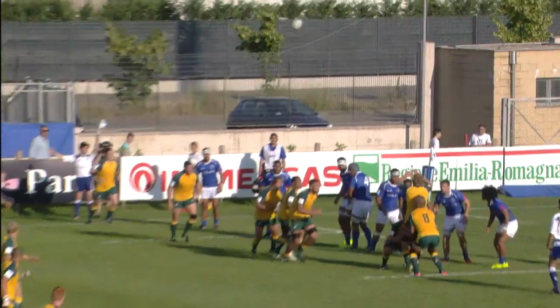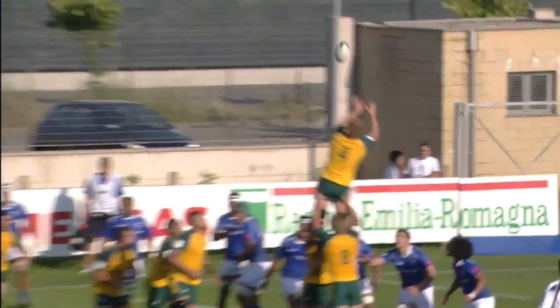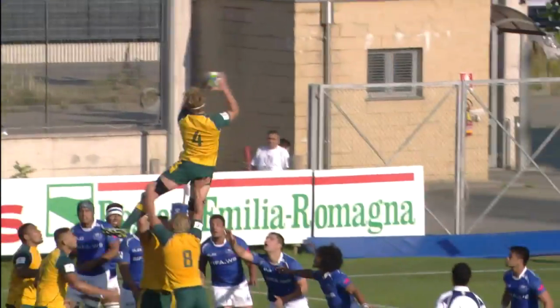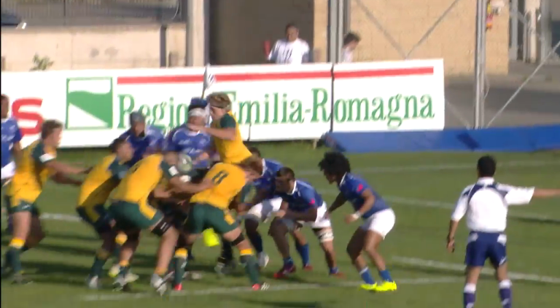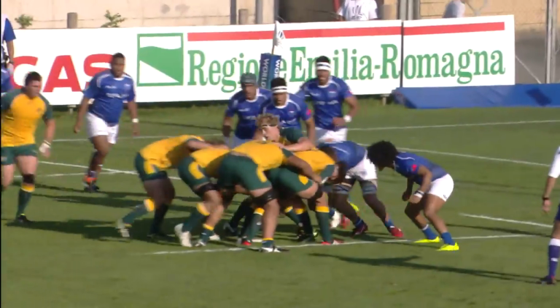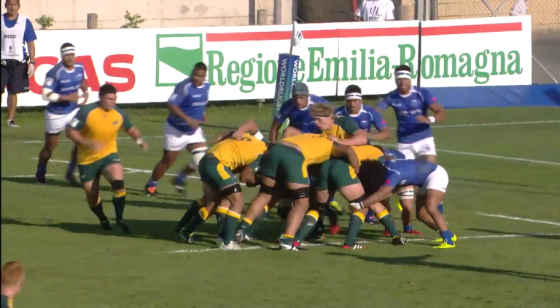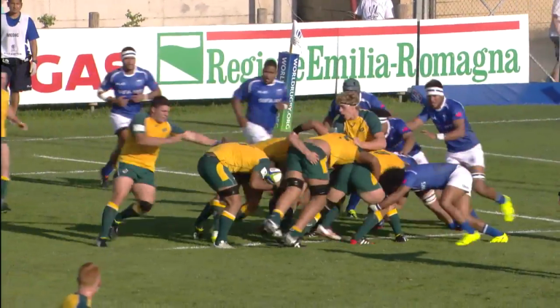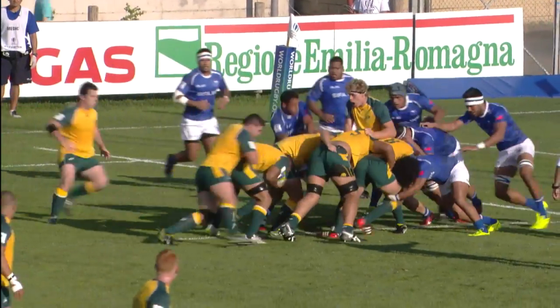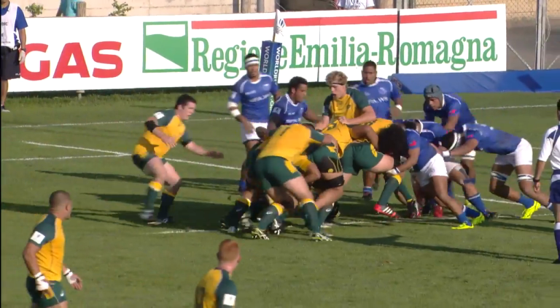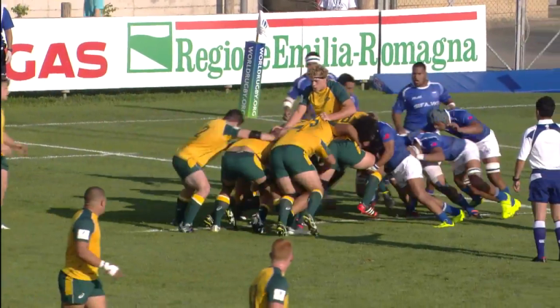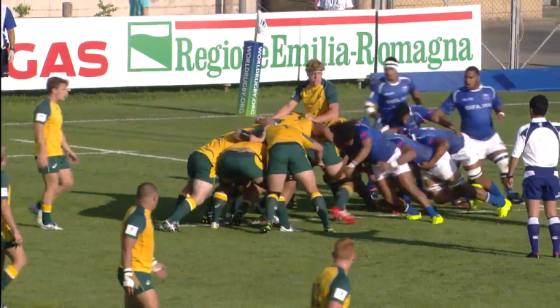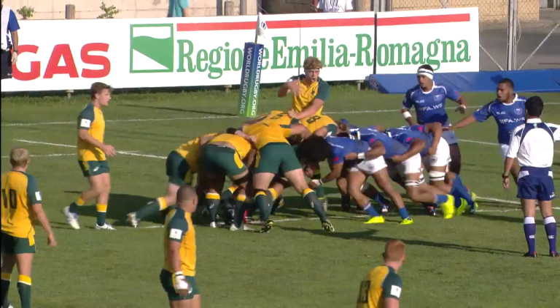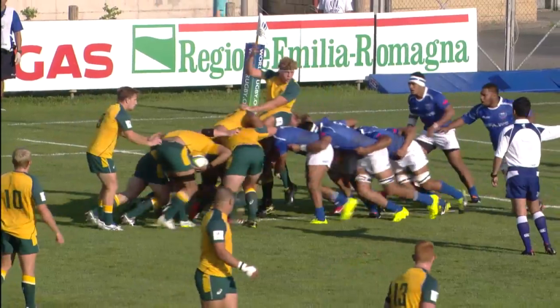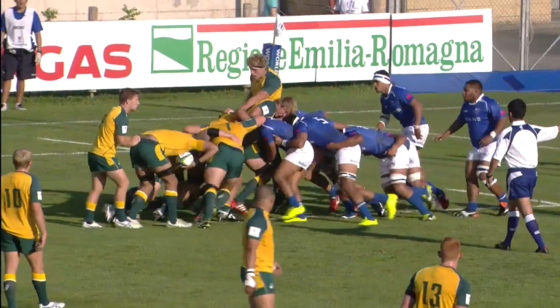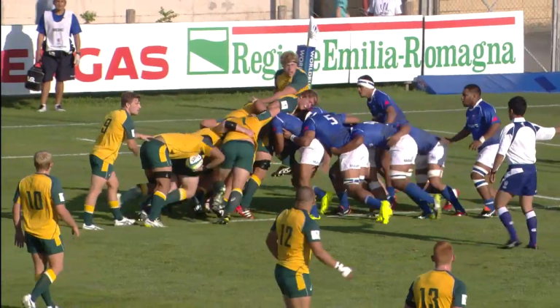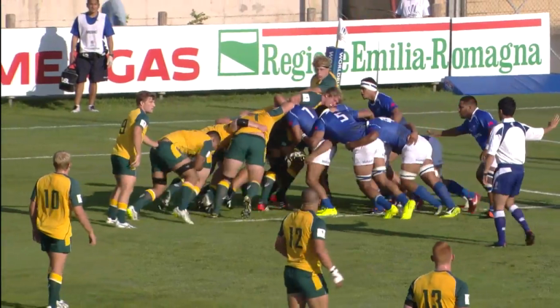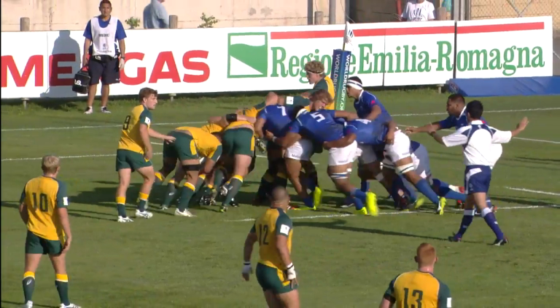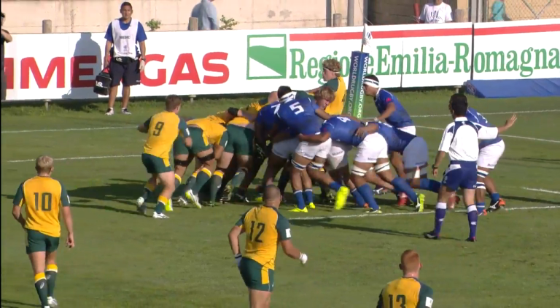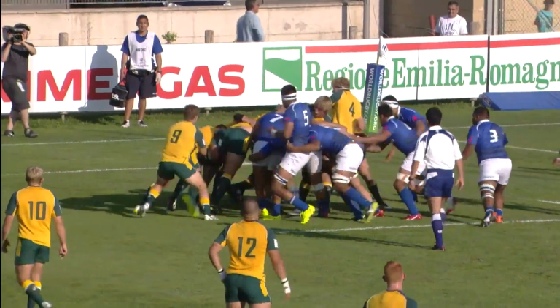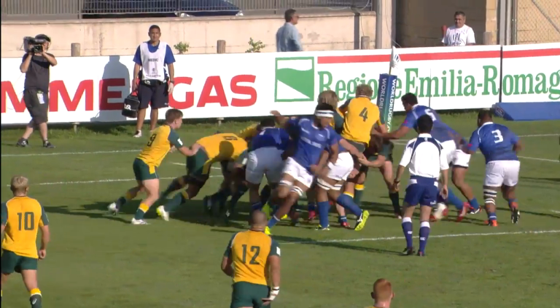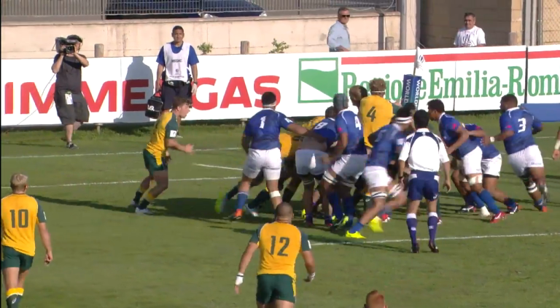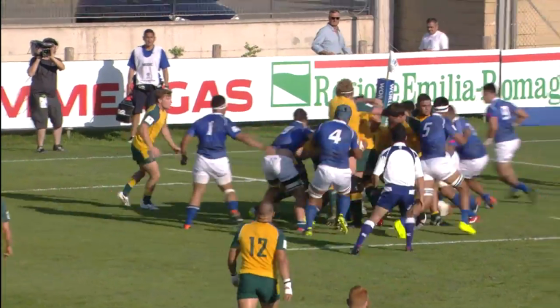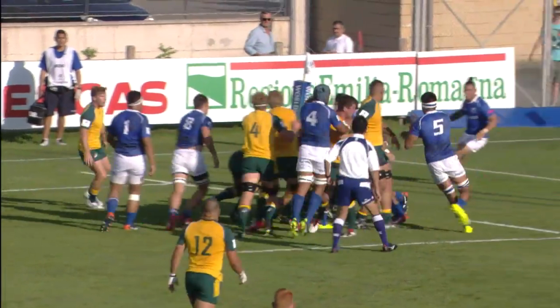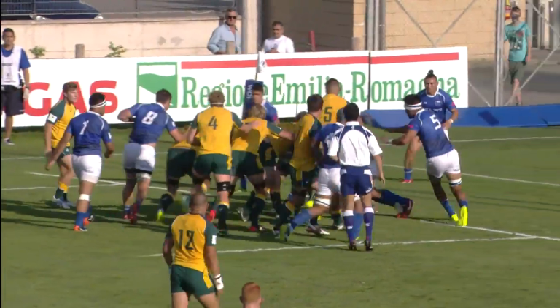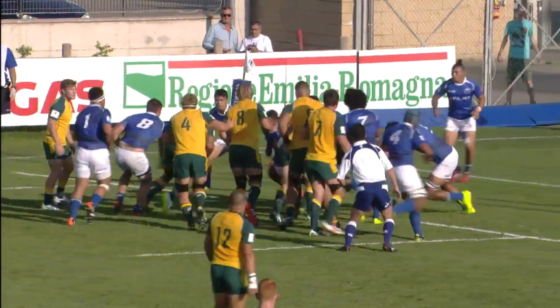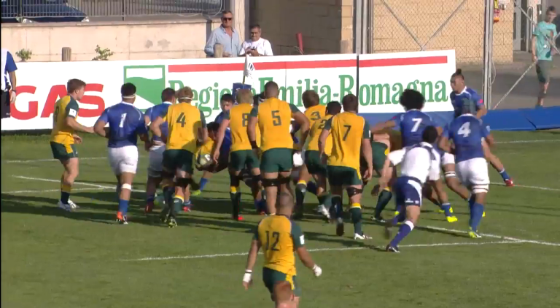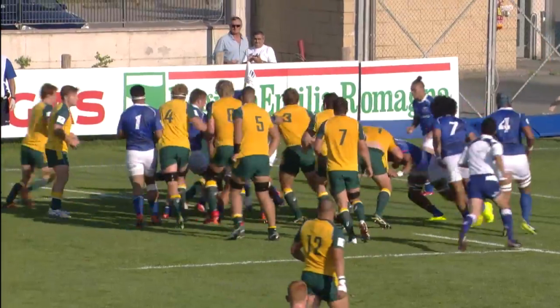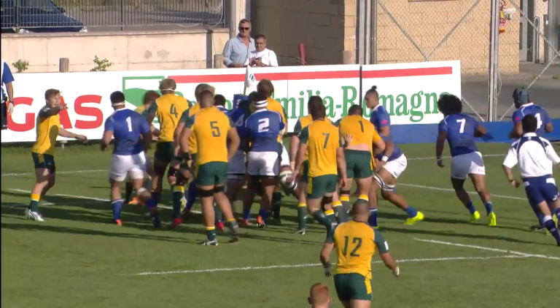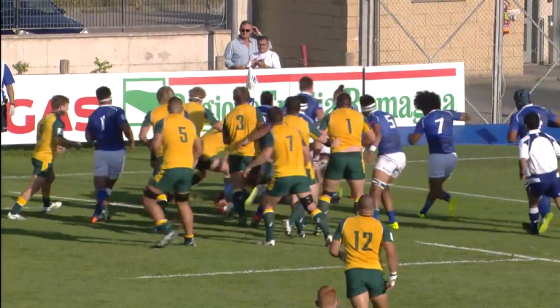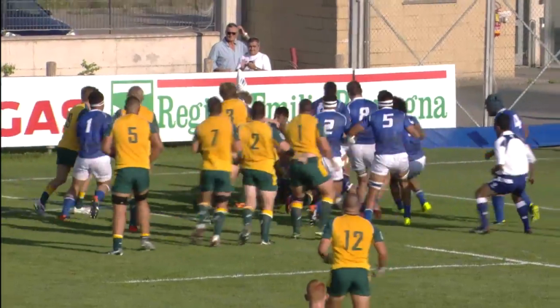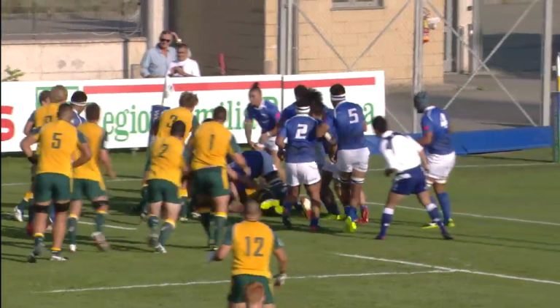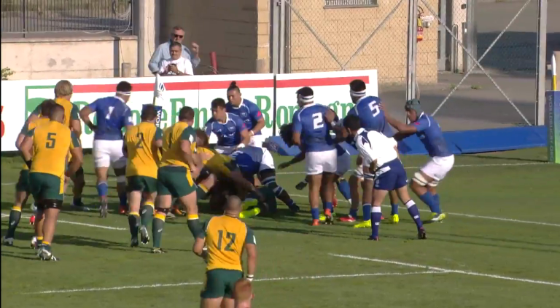They look to go down the back of the lineout where Hannigan pulls it down and now they look to rumble for the Australians. A counter-ruck comes in from the Samoans. Whakao Salia has it — too short.